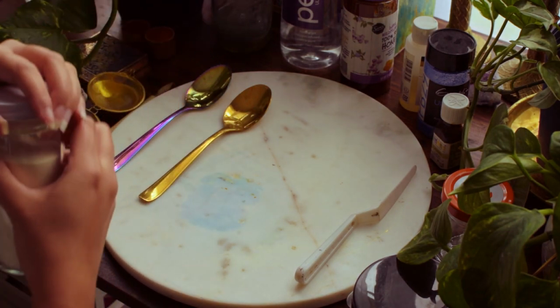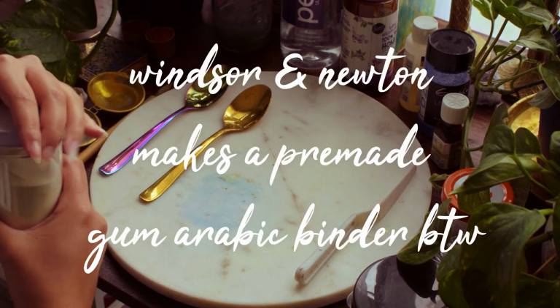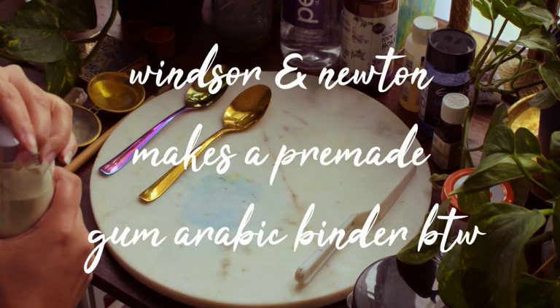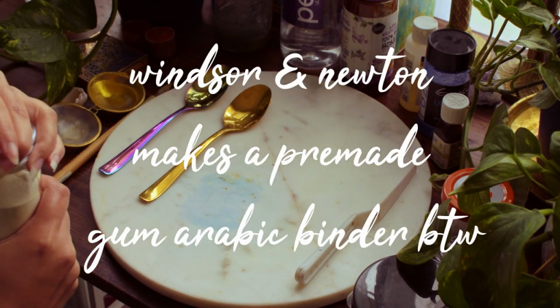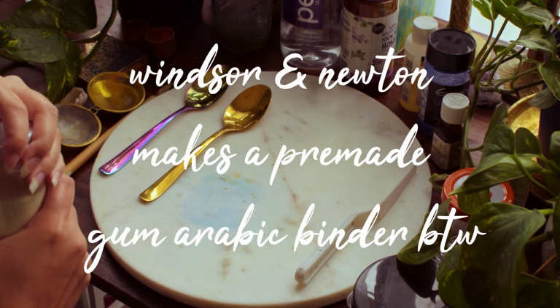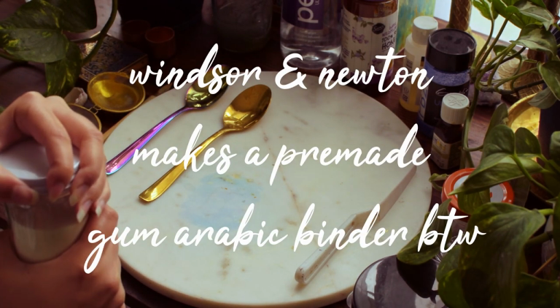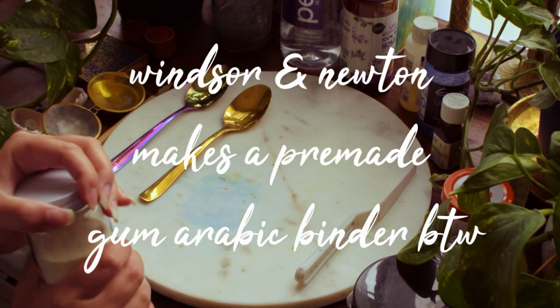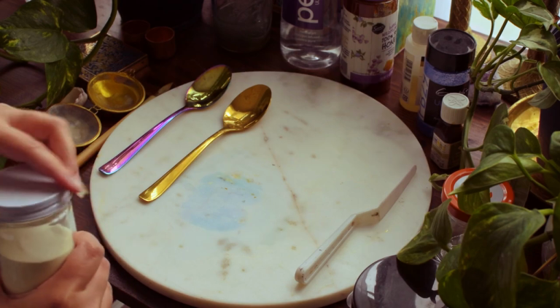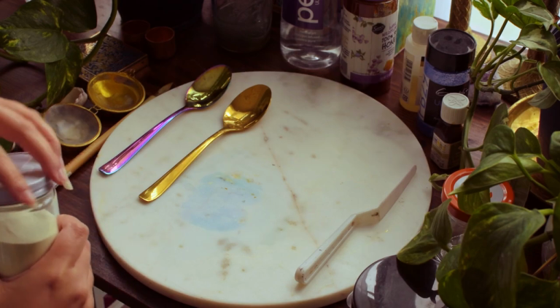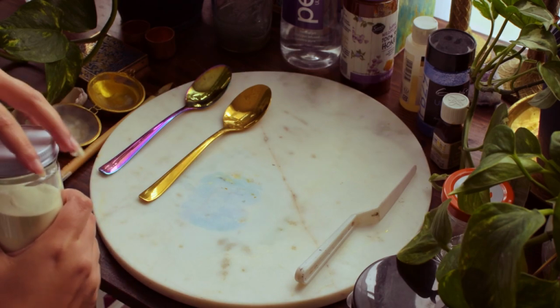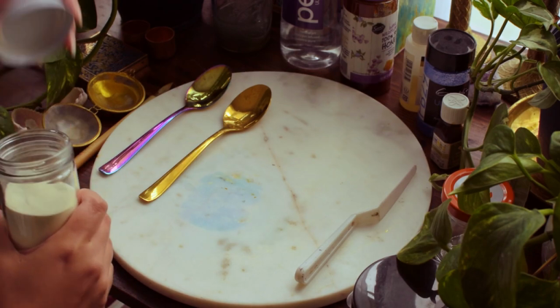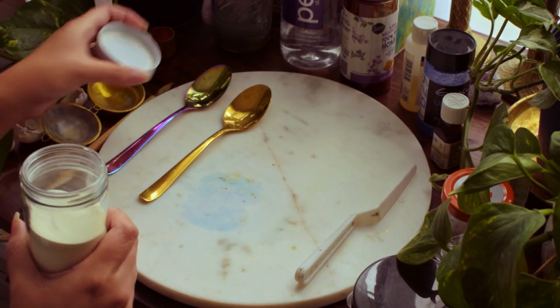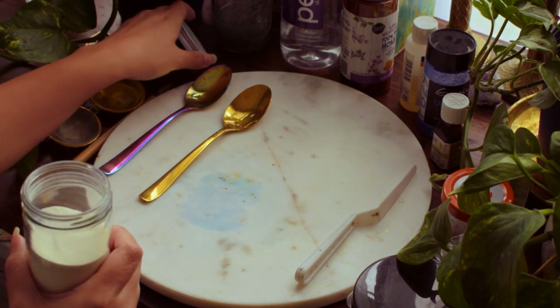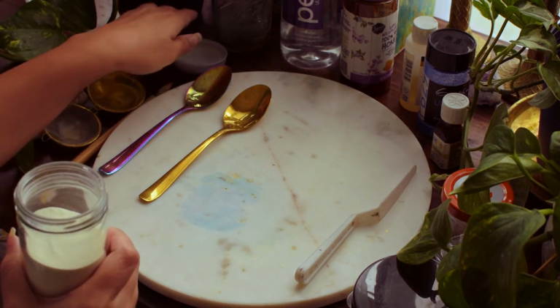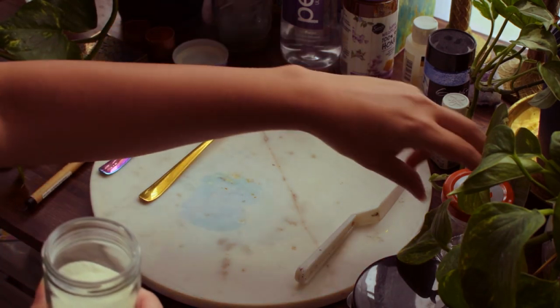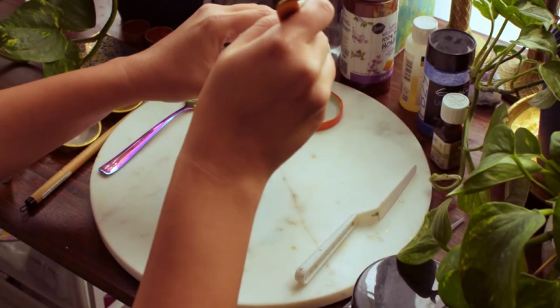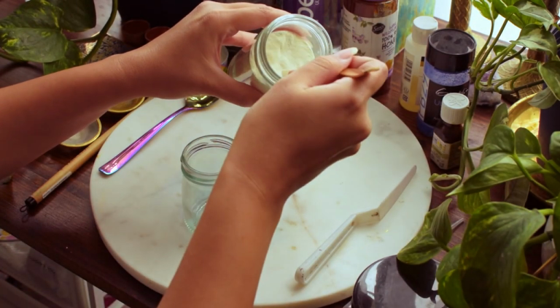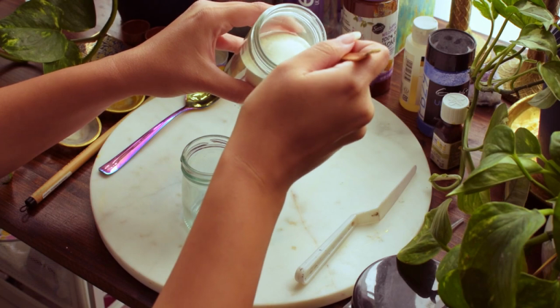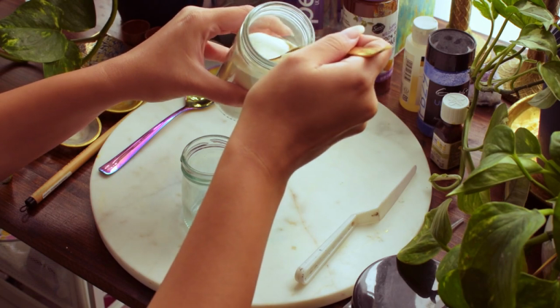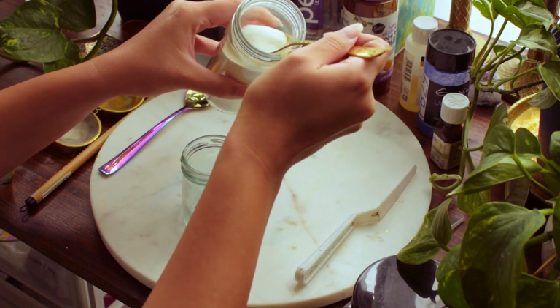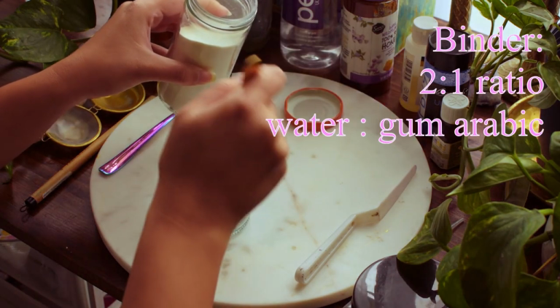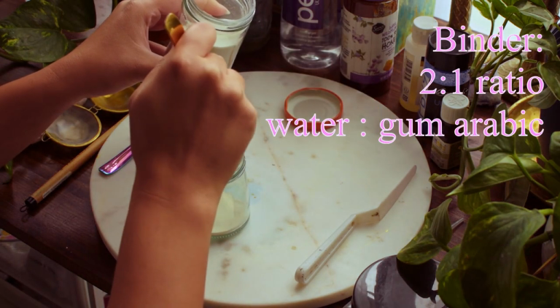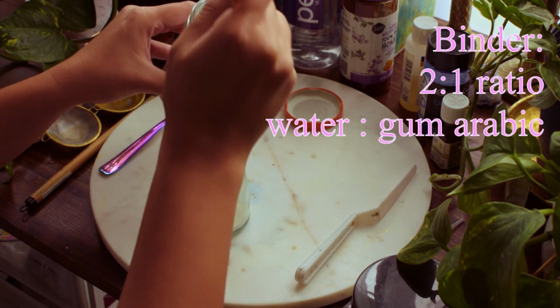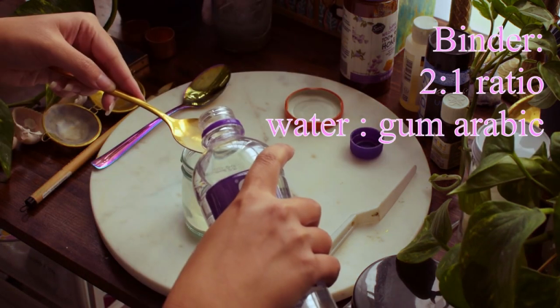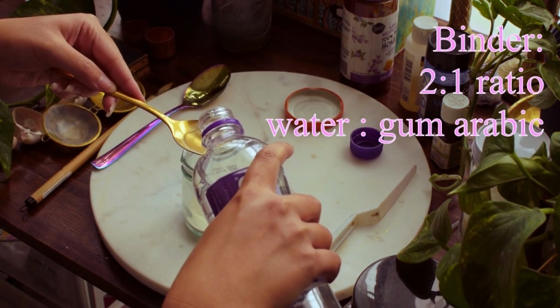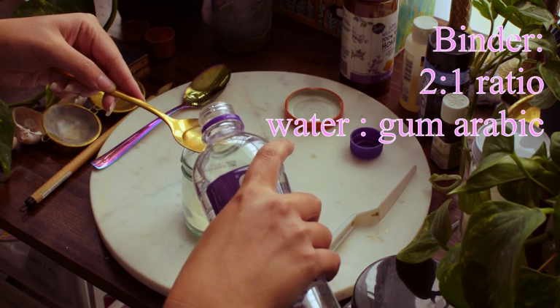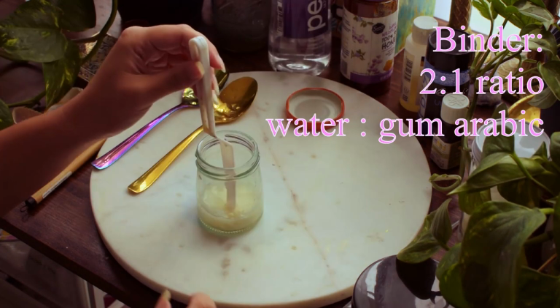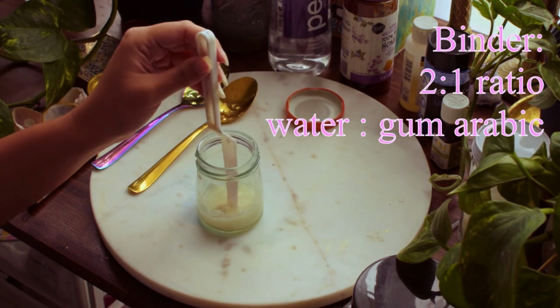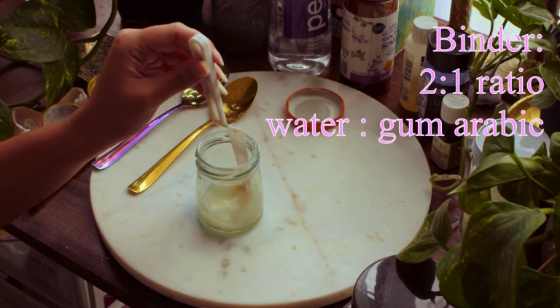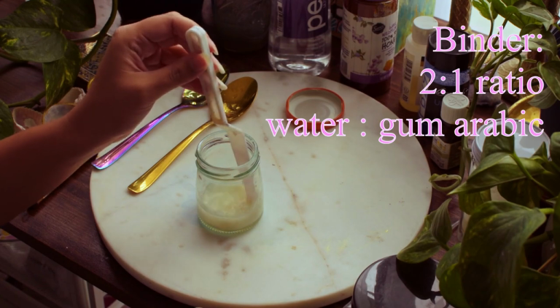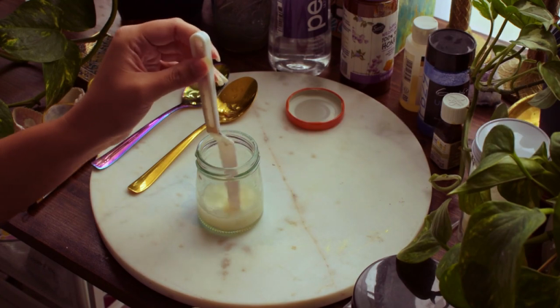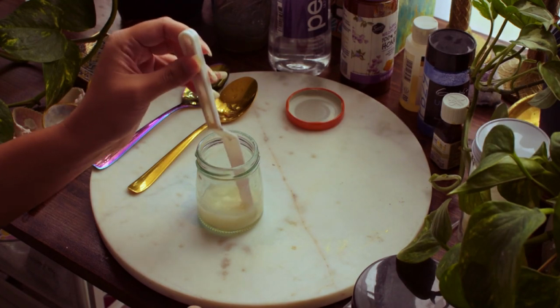To make watercolor paint you need to make your binder — if you buy it pre-made you can skip this step. I use powdered gum arabic because it's cheaper in the long run to make it myself. I mix water and gum arabic in a rough two-to-one ratio until it's dissolved. I usually do this in a separate container, and today I'm using this tiny jar.